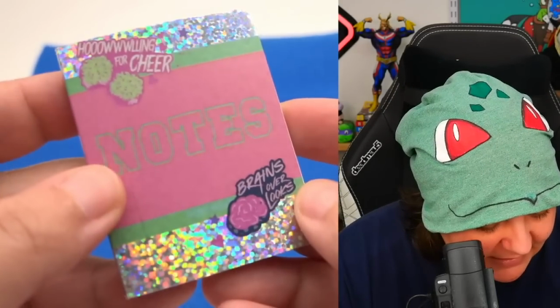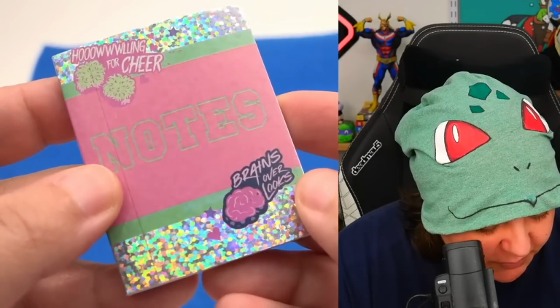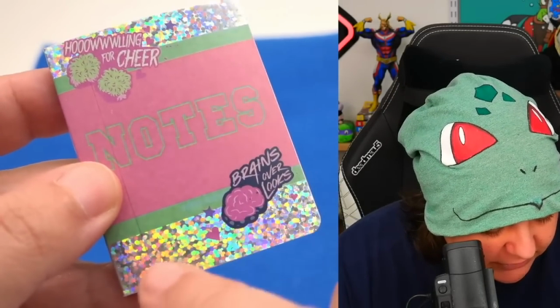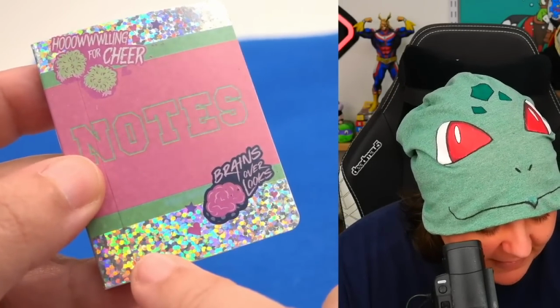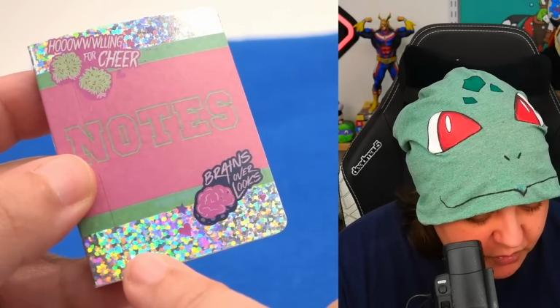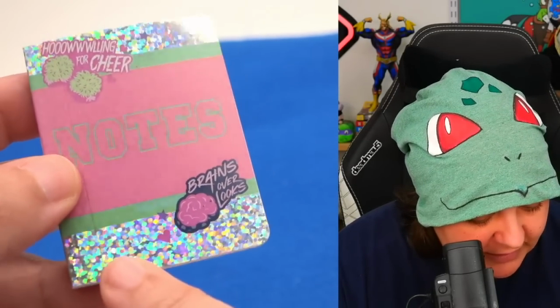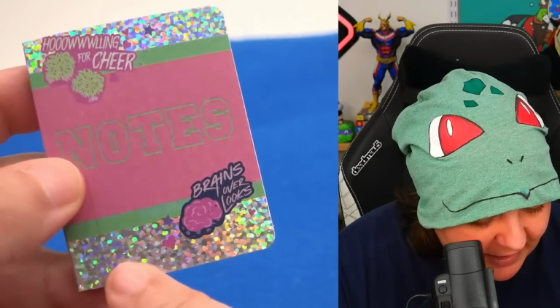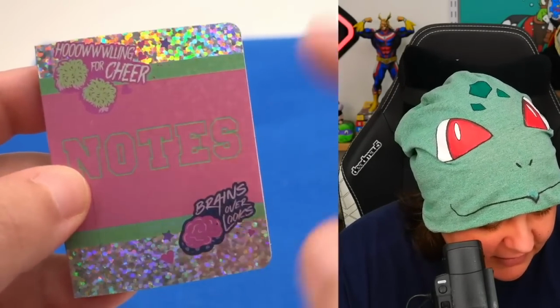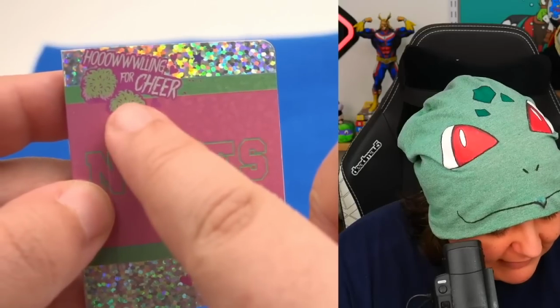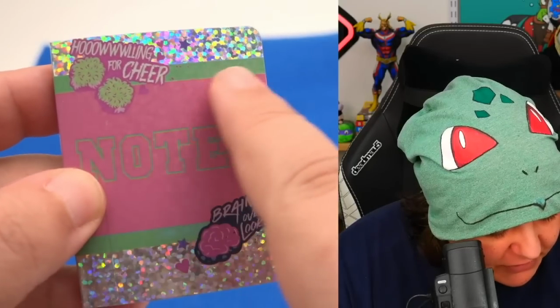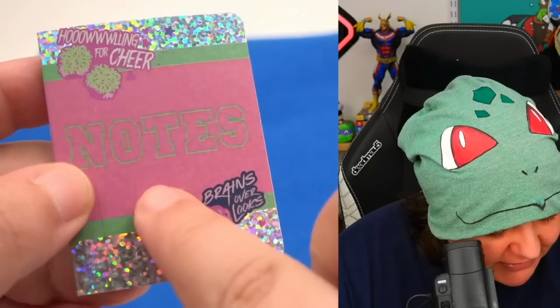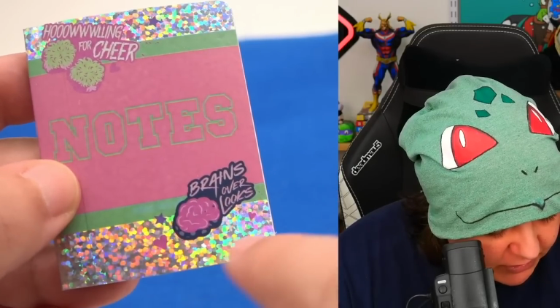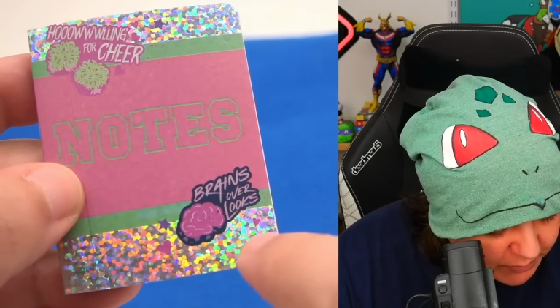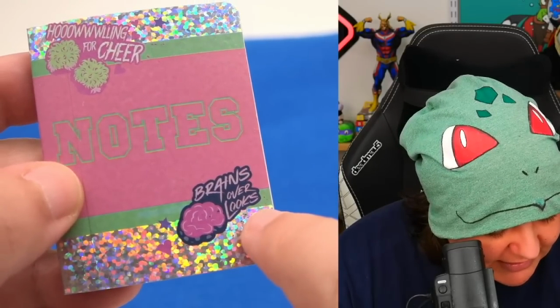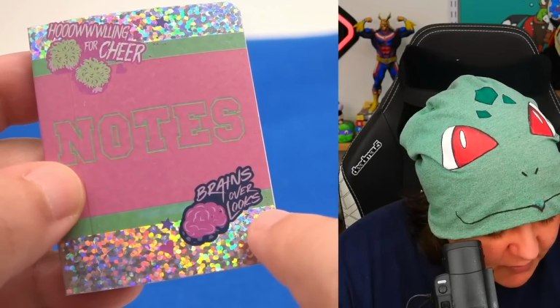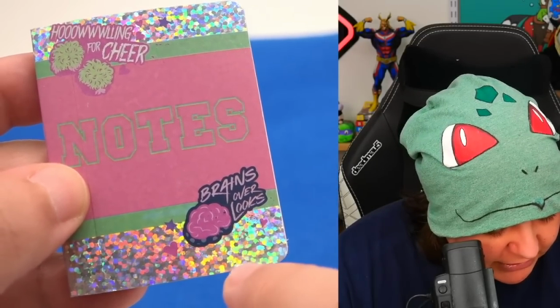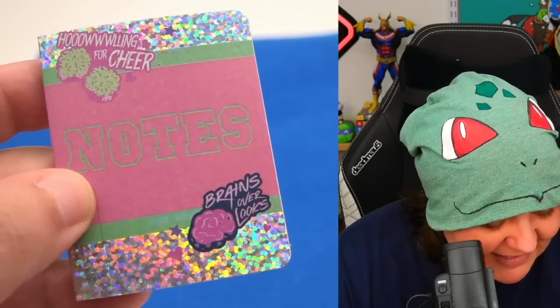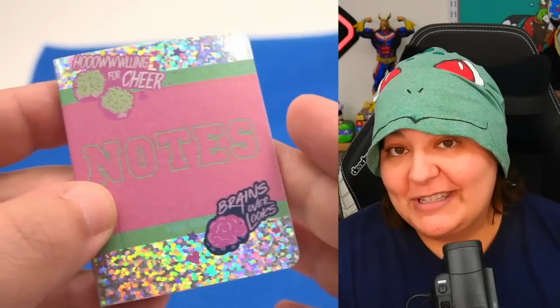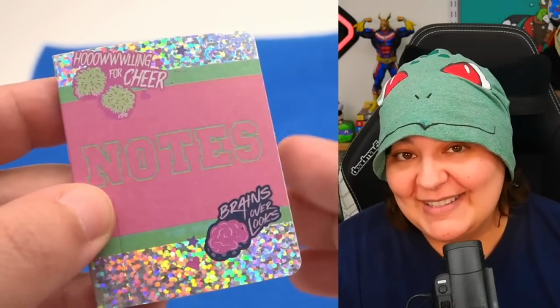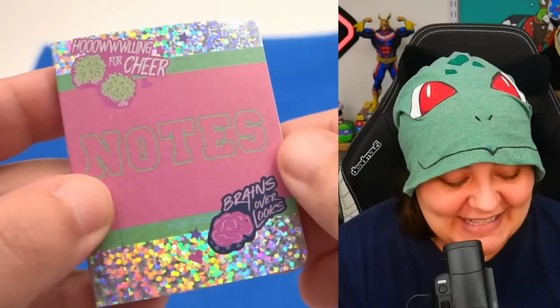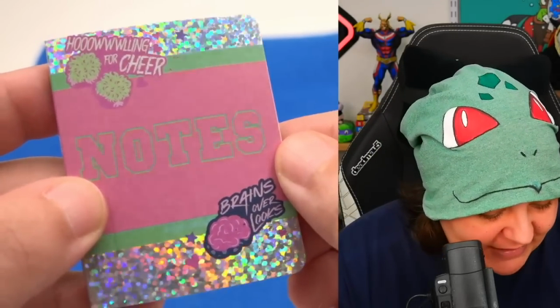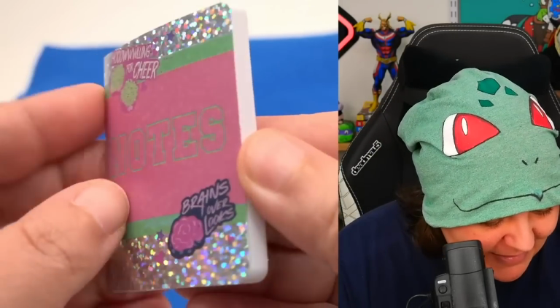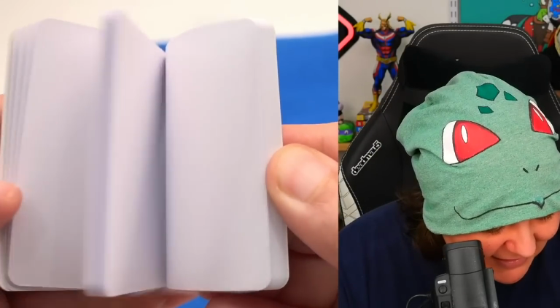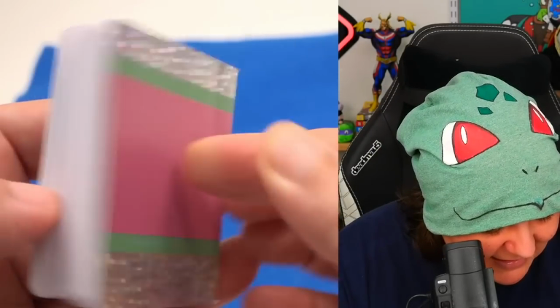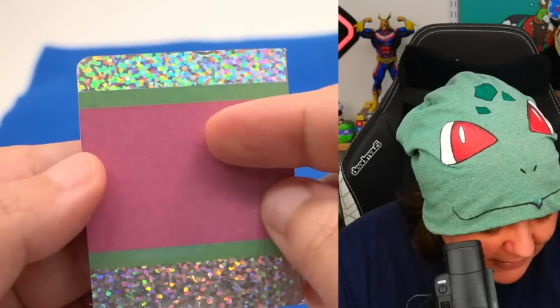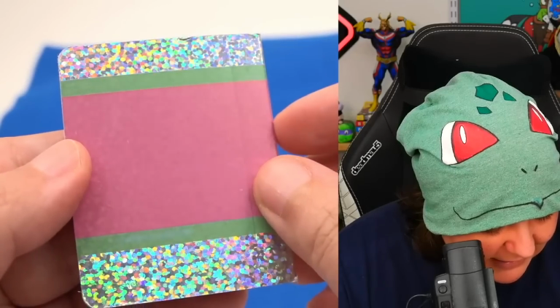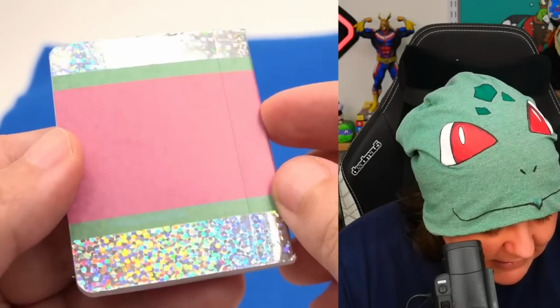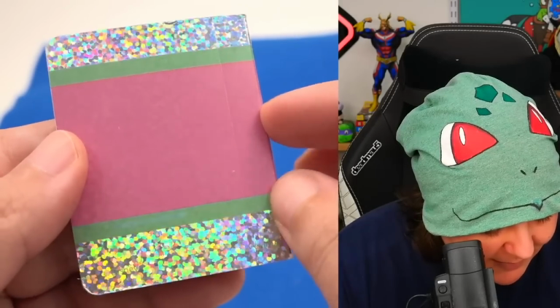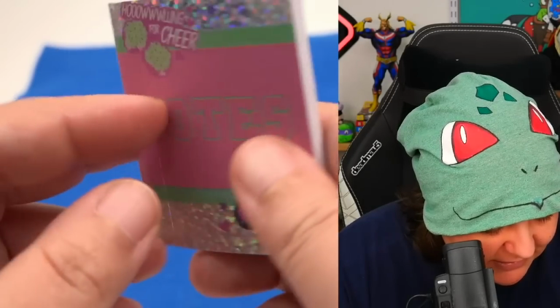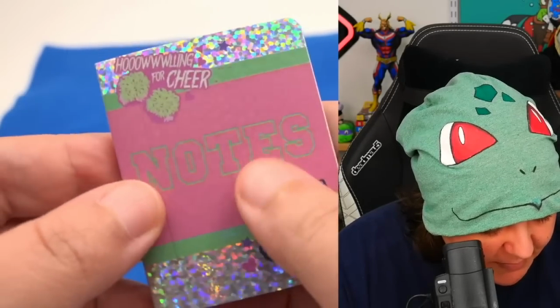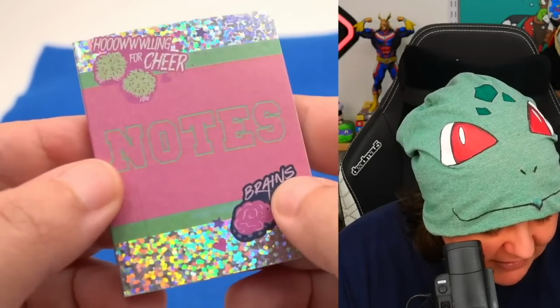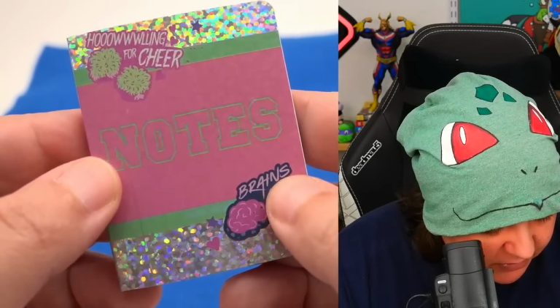First thing is a notebook — and holy cow, that is really holographic! It says 'Howling for cheer, brains over looks' — cute, I guess, because it is zombie-themed. The inside is basically empty and the back looks the same minus the notes. Very cute, very on theme.